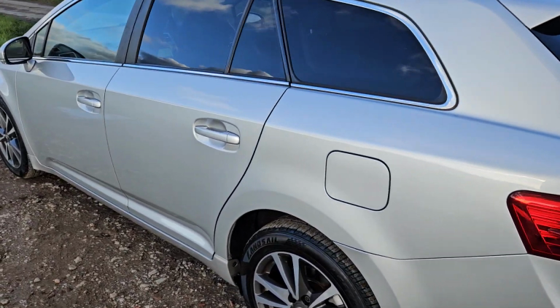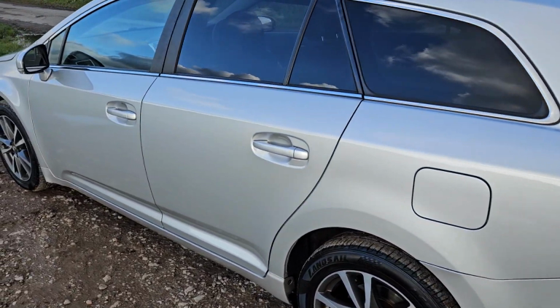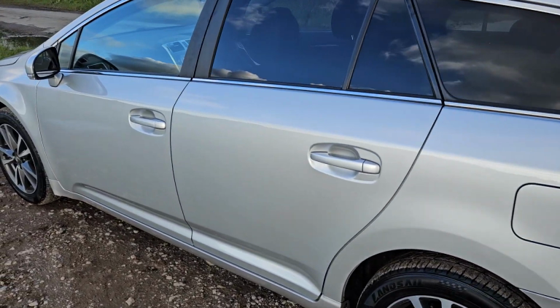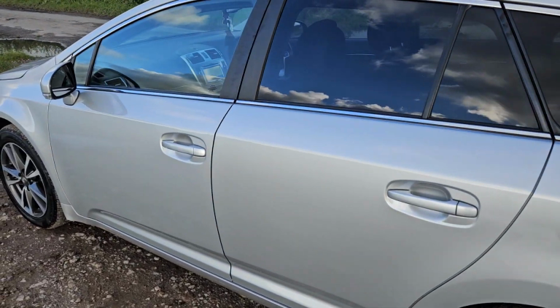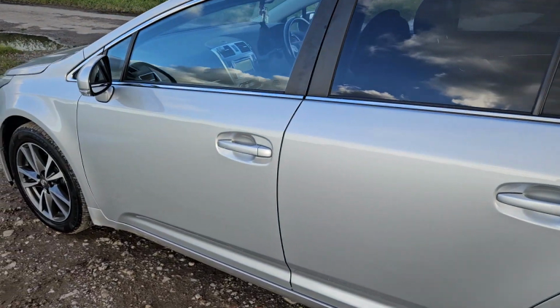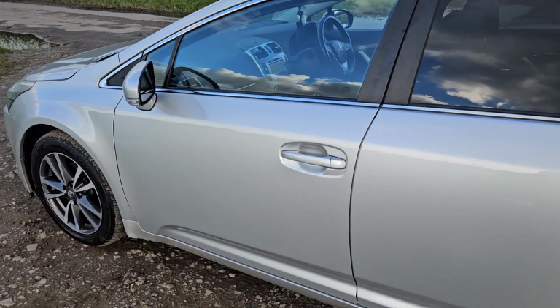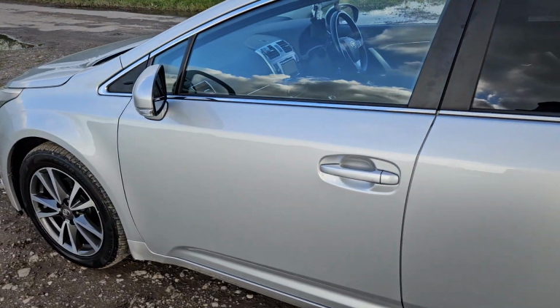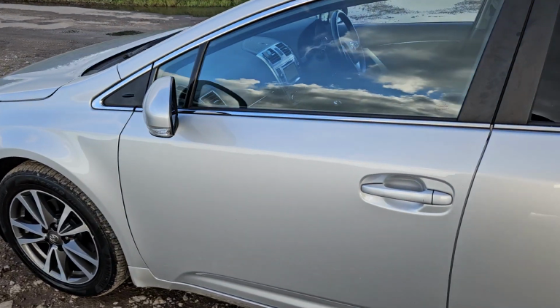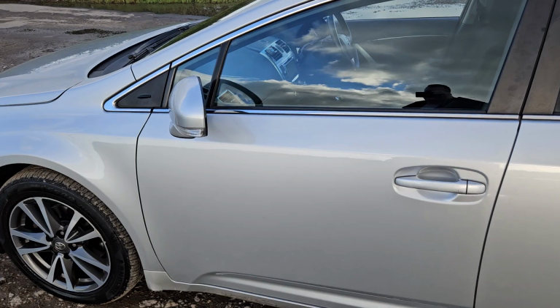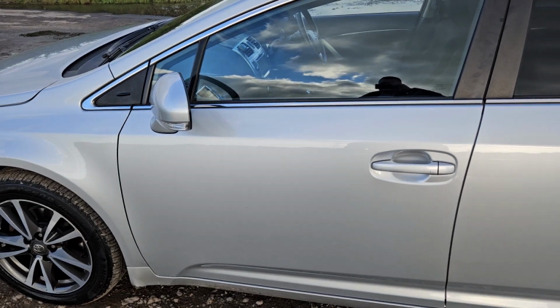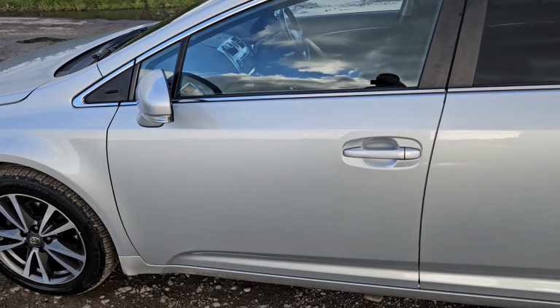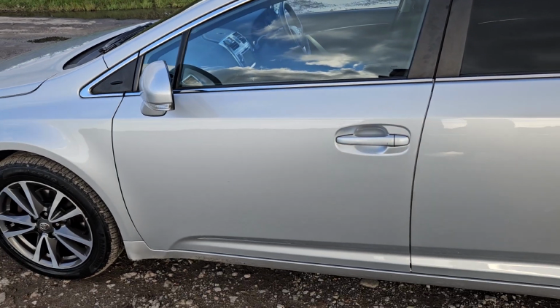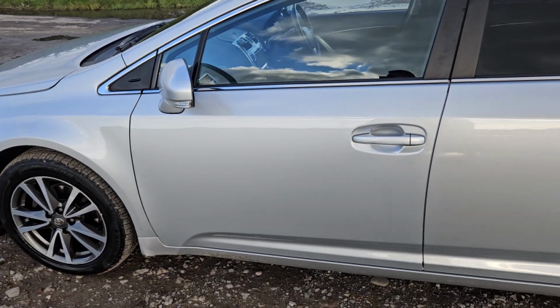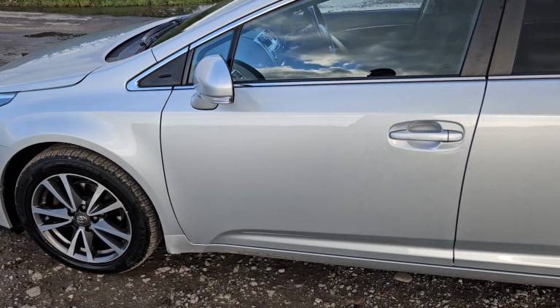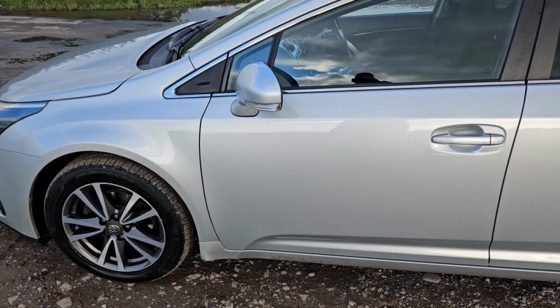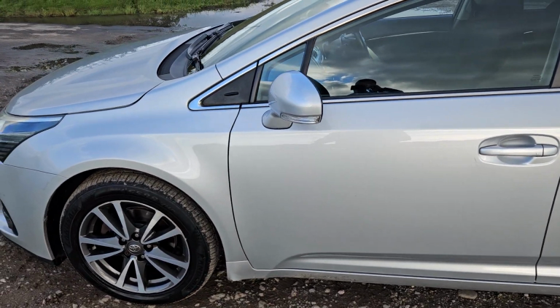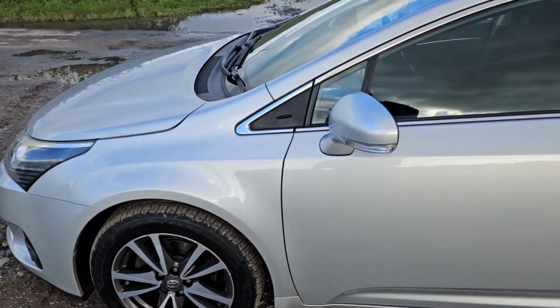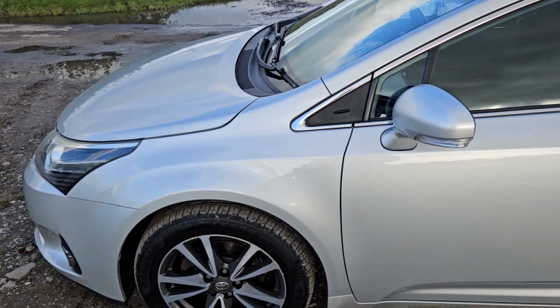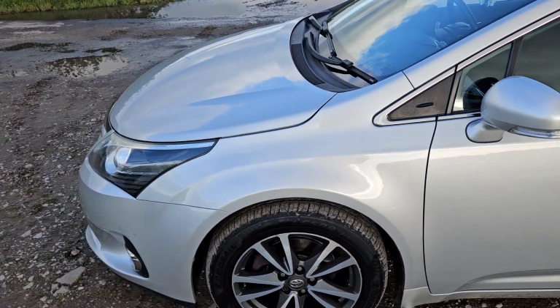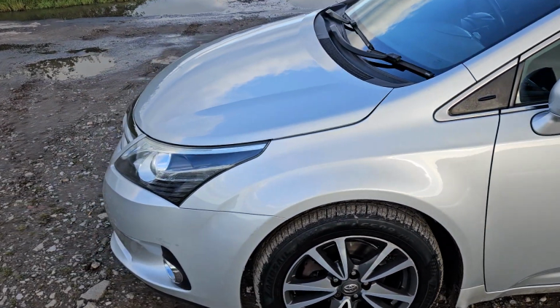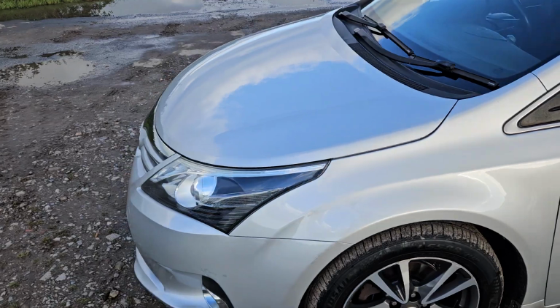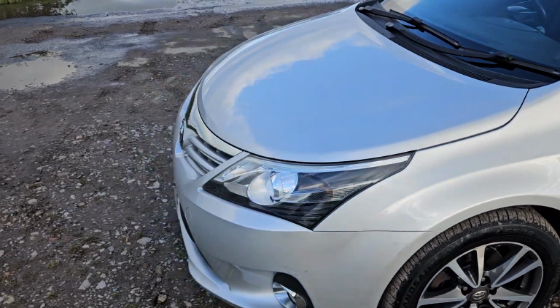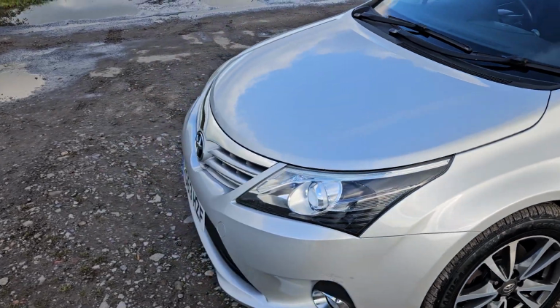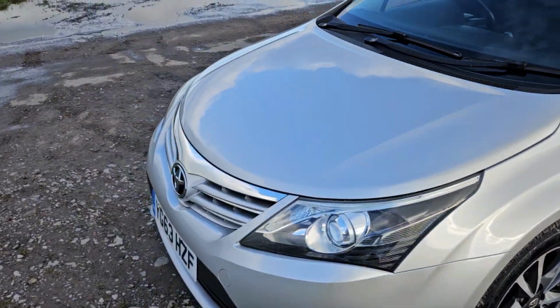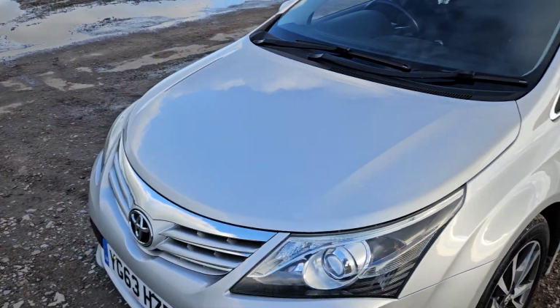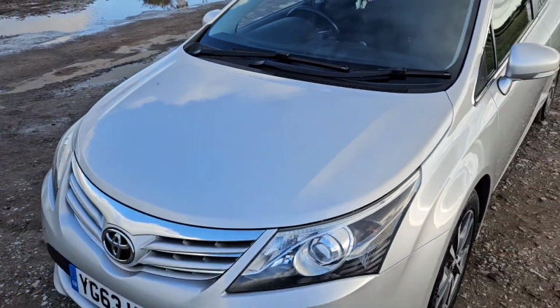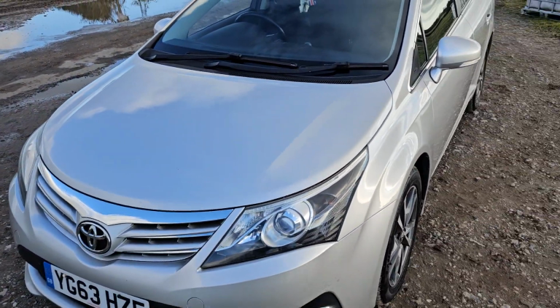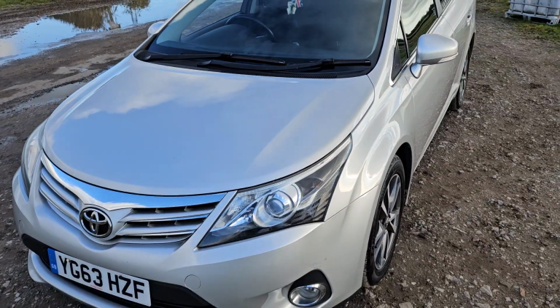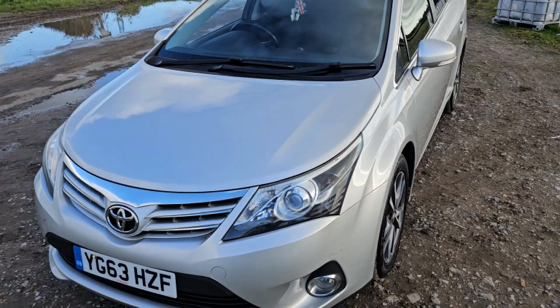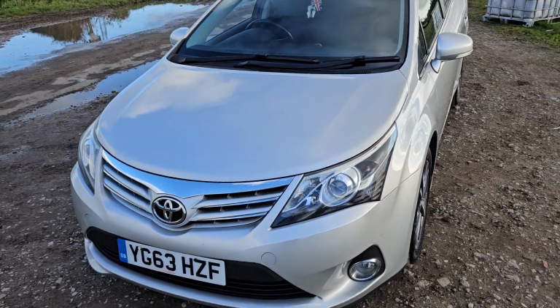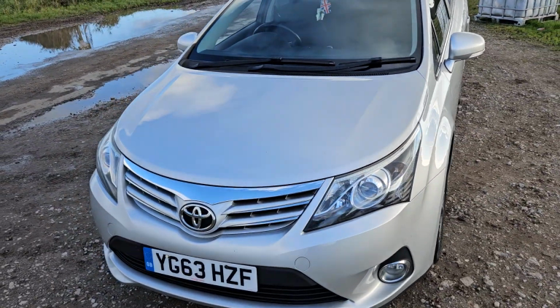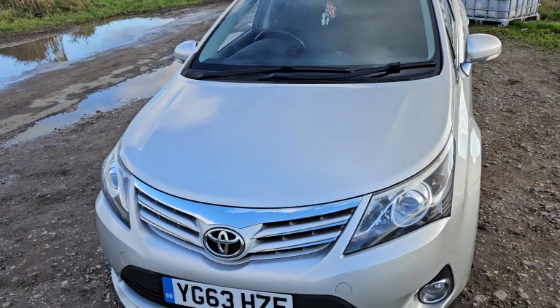Just to let you know, this vehicle will come with a 12-month gold standard warranty product, and that comes with the price of the car that you see here today. There are a couple of upgrades that you can make on that warranty product if you'd like to learn more about that.